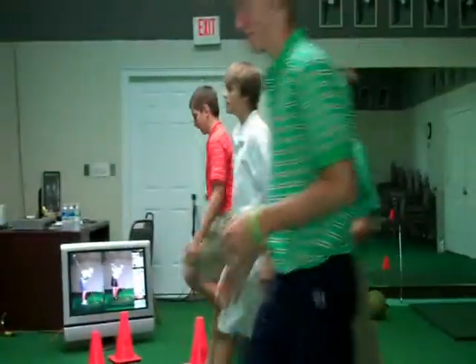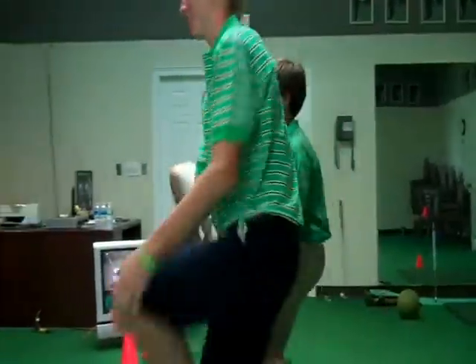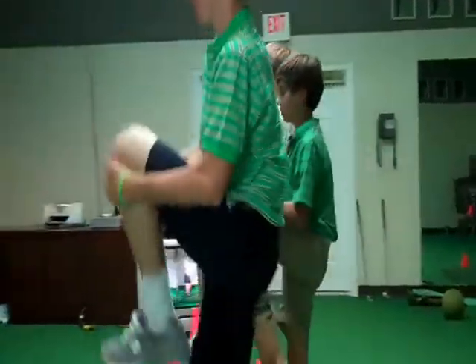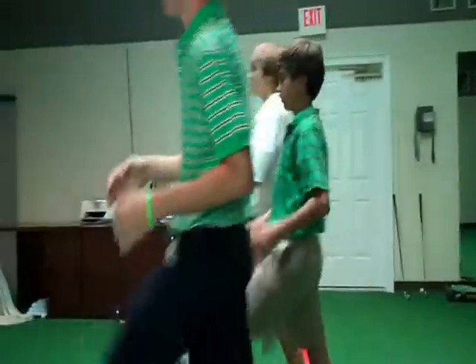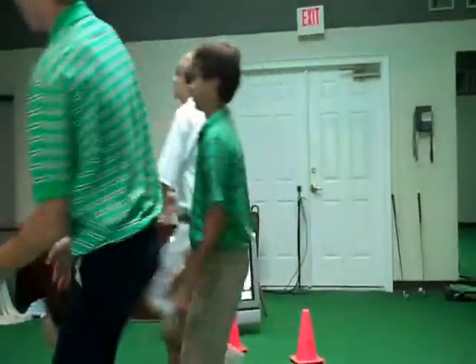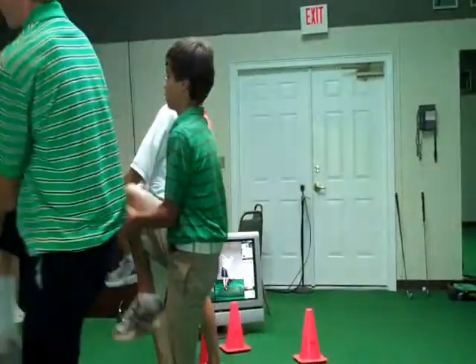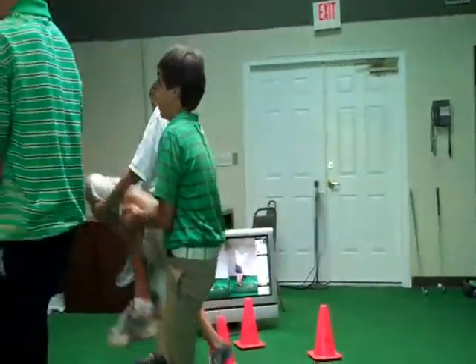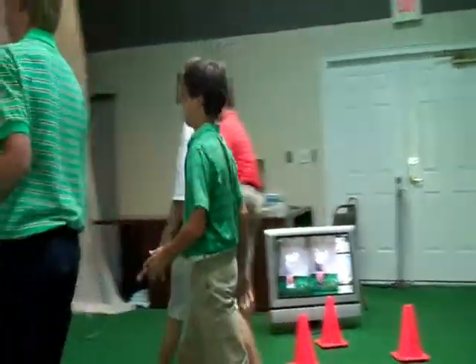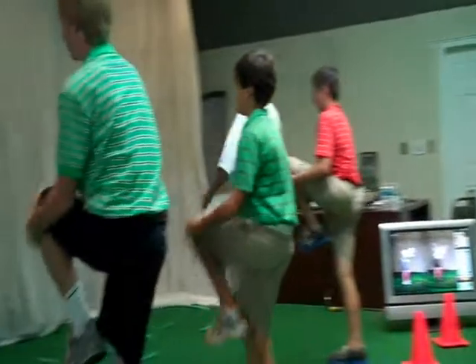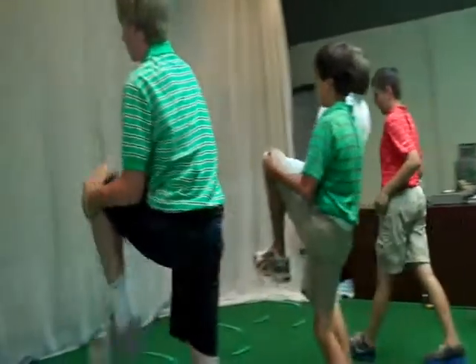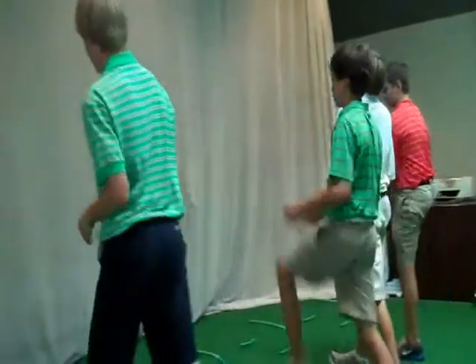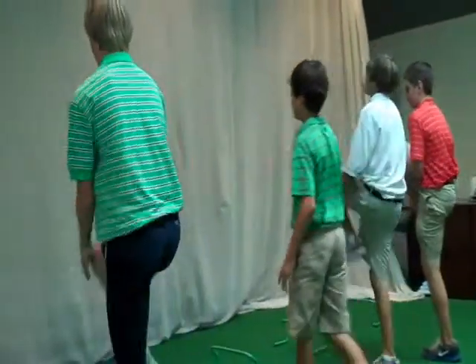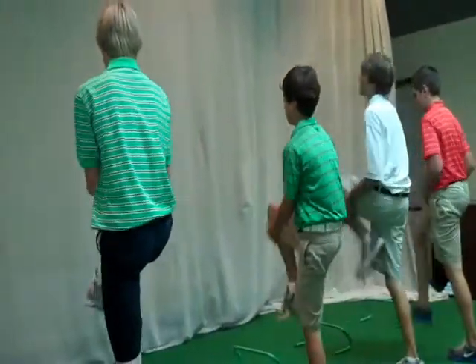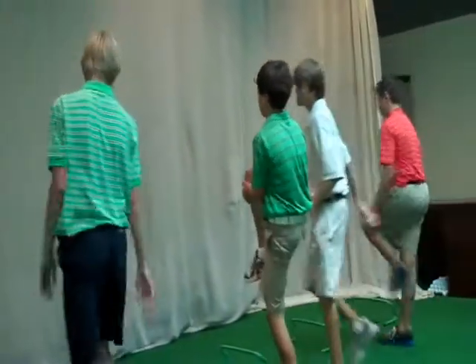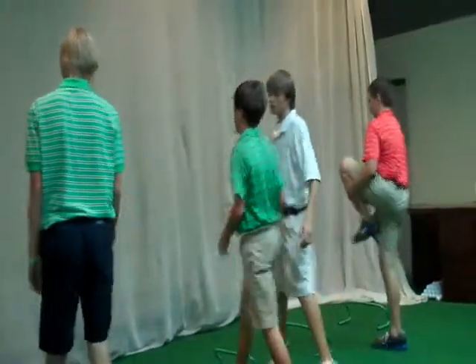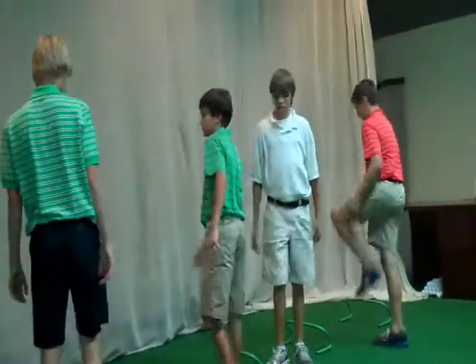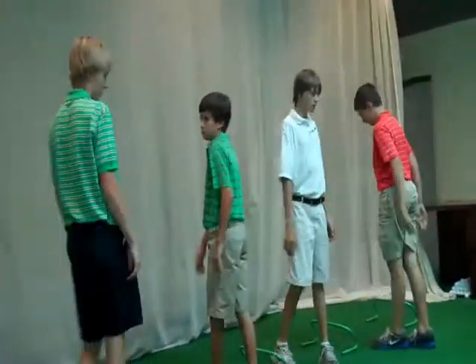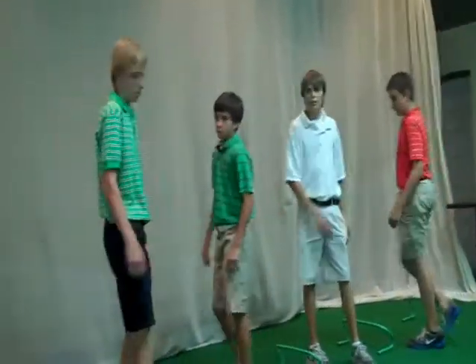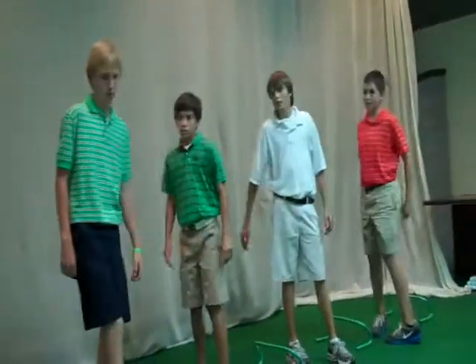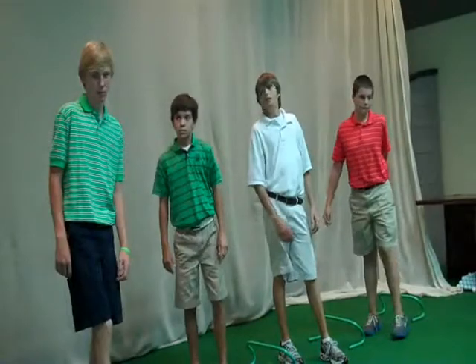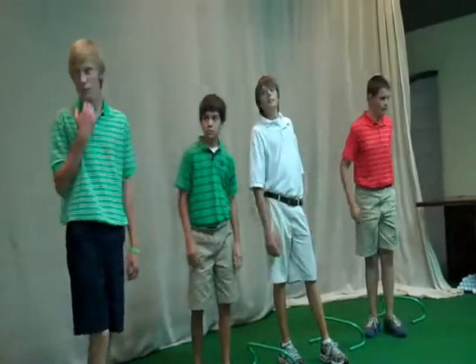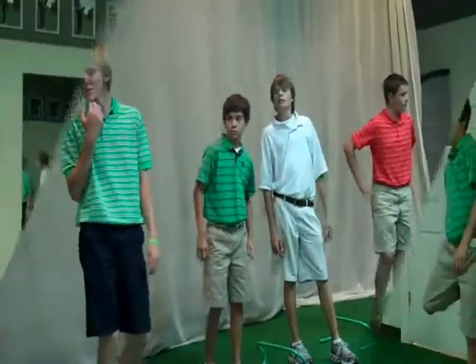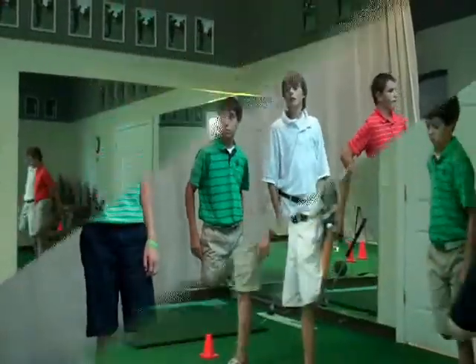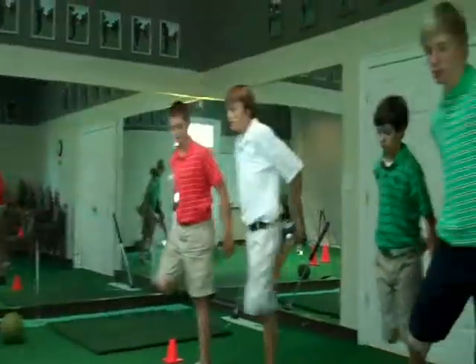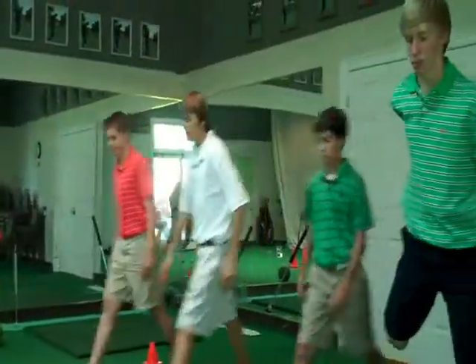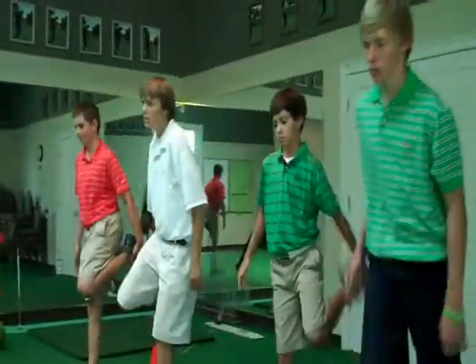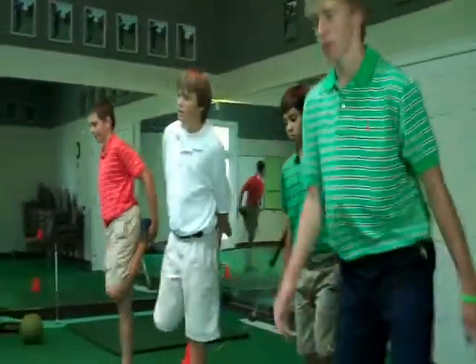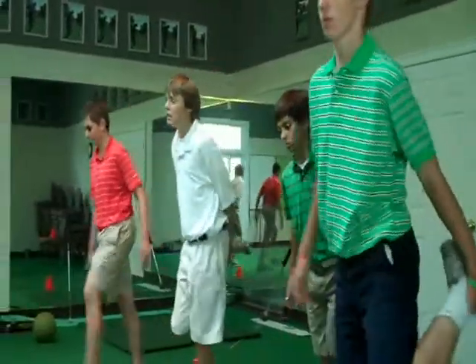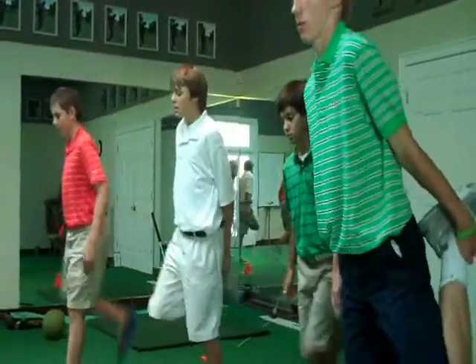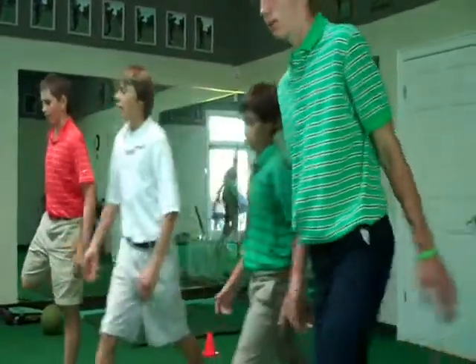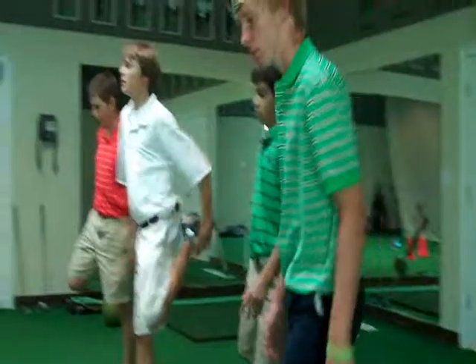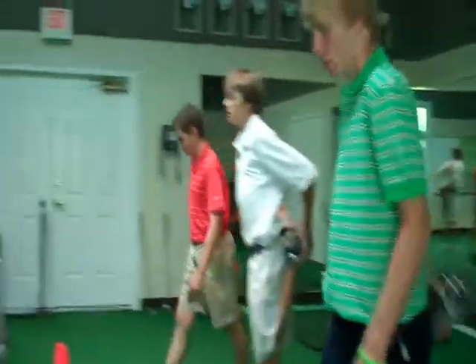You want to stay tall. So we're working on what we call dynamic flexibility — we're trying to loosen up your hip before we work out. So you feel a little bit of a stretch right in front of your thigh, or your quad.